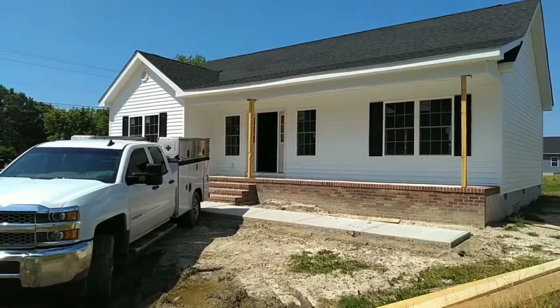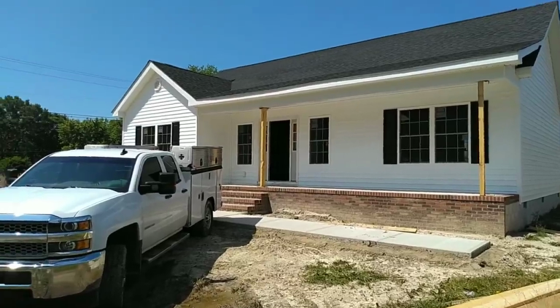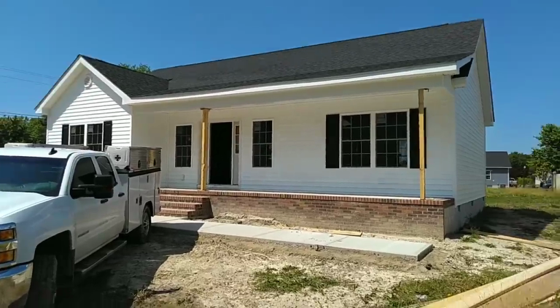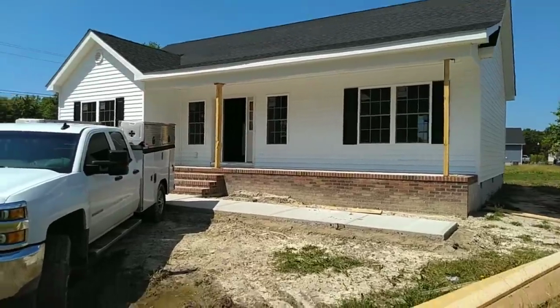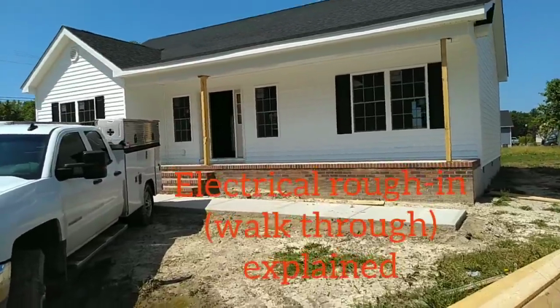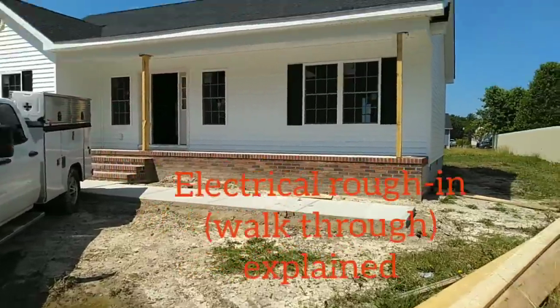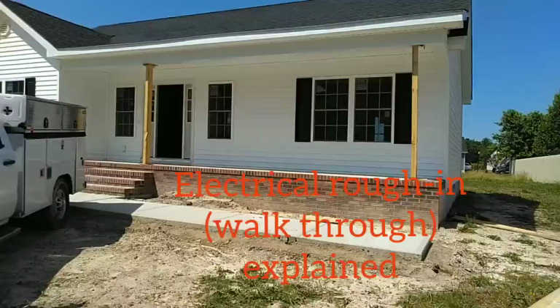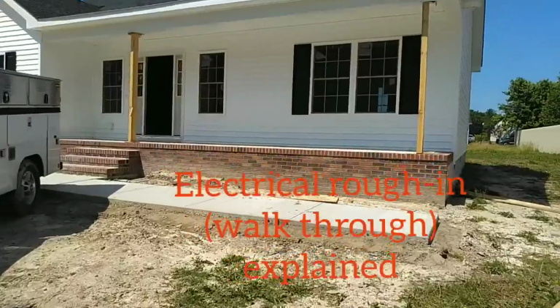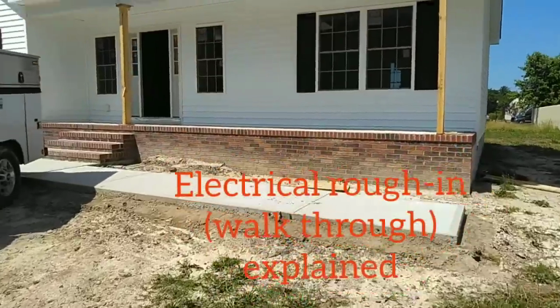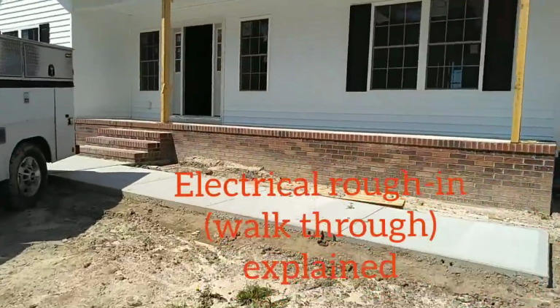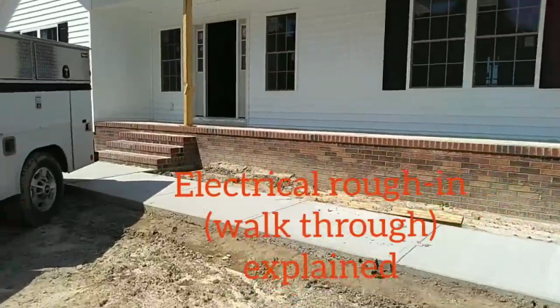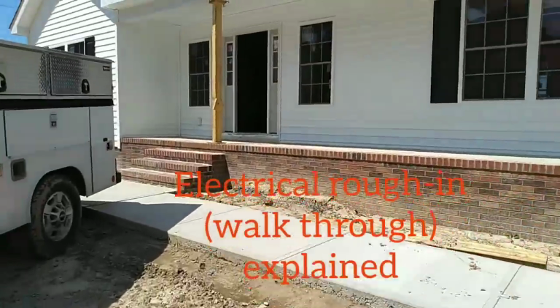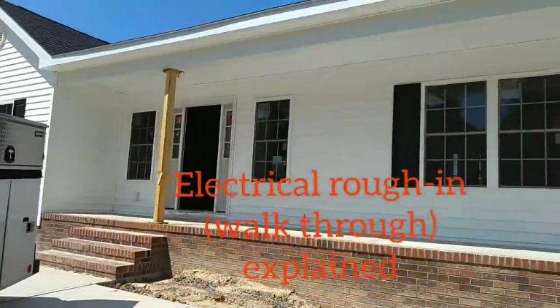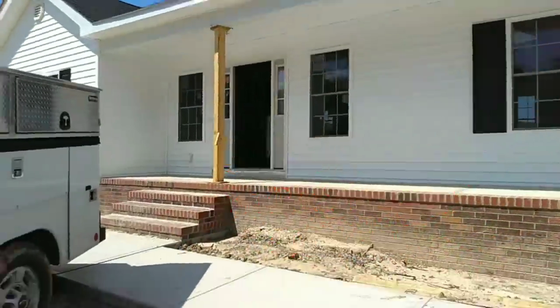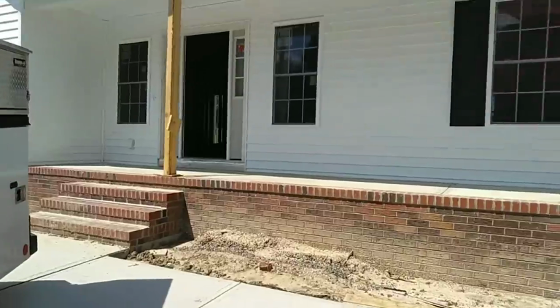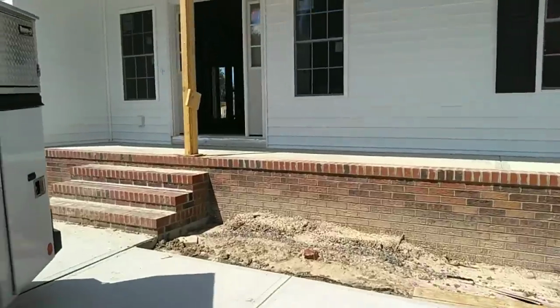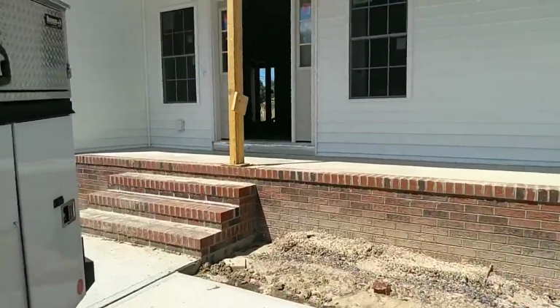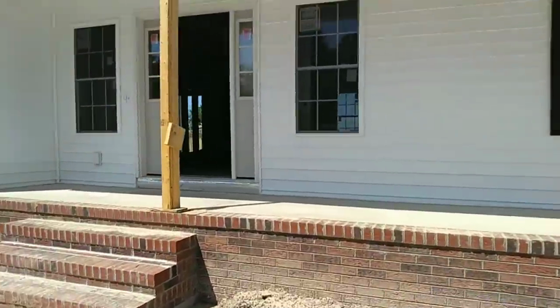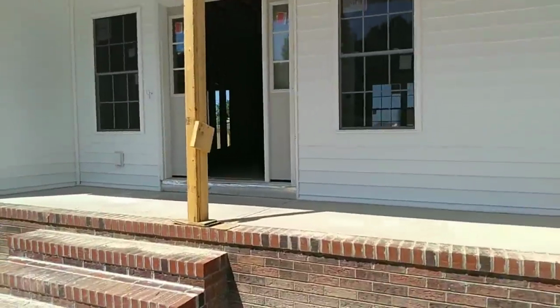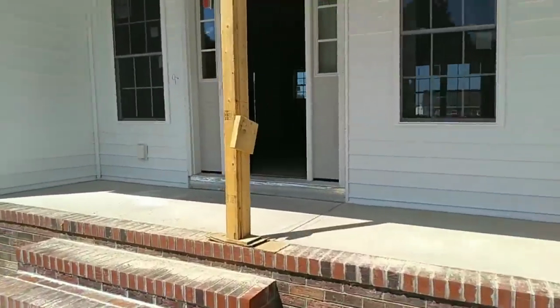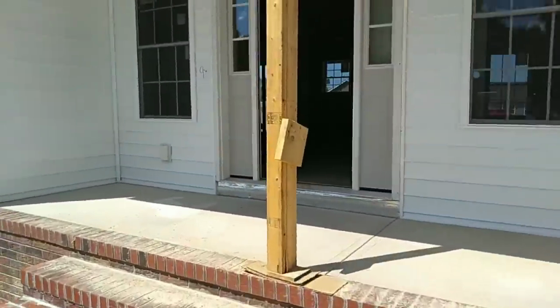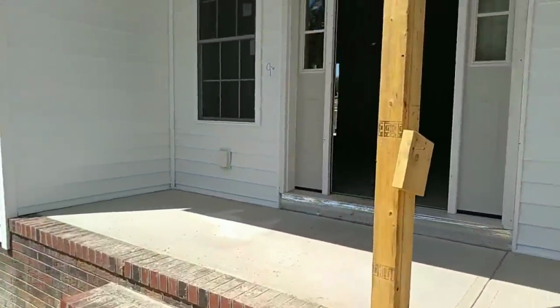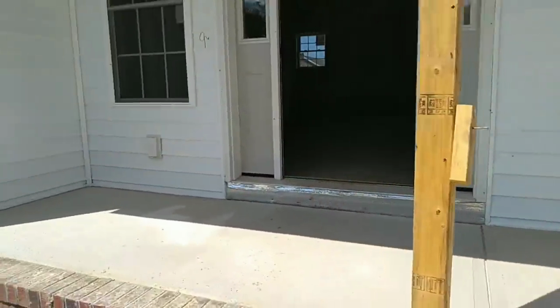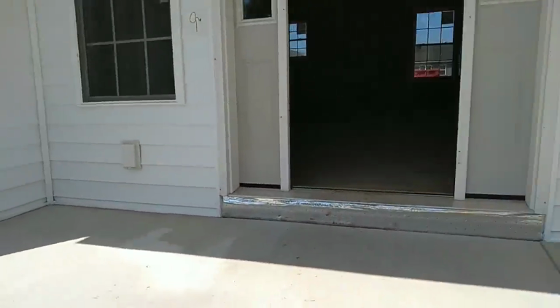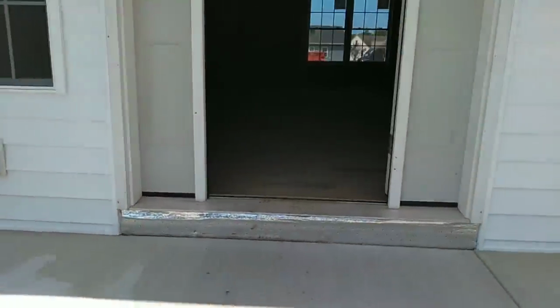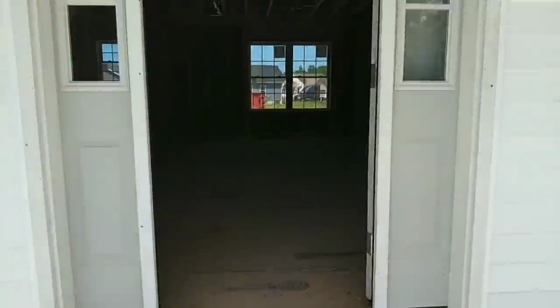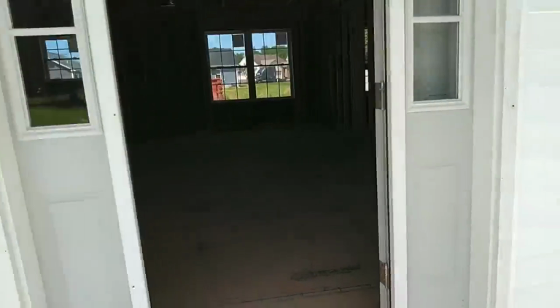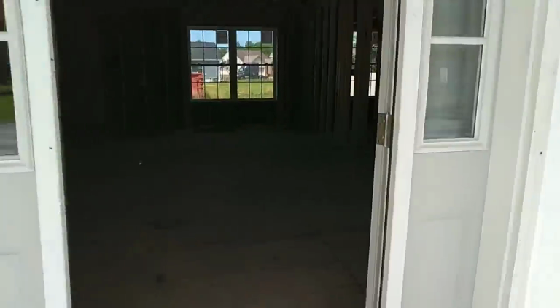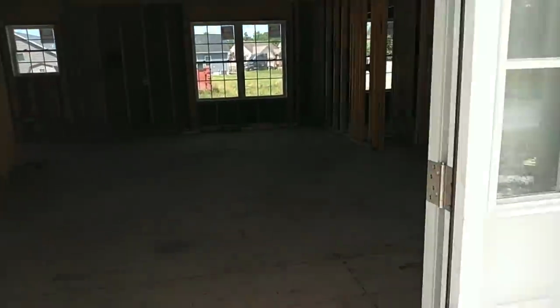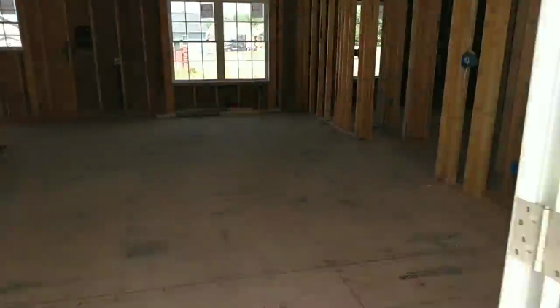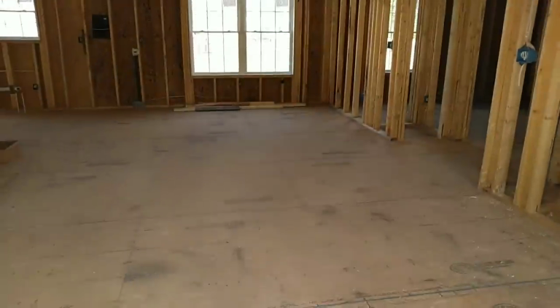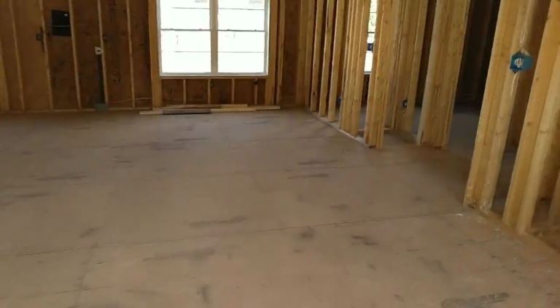Hello ladies and gentlemen, welcome back to Working Man Ron Doyle. If this is your first time coming to my channel, I do walkthroughs on electrical work done by myself, tool reviews, and how-to videos.